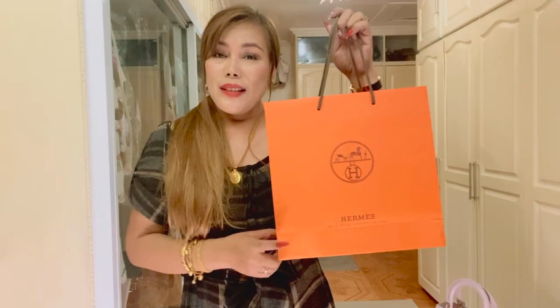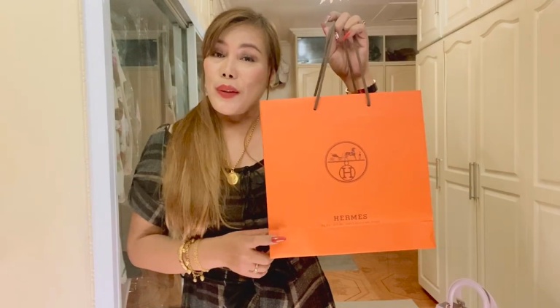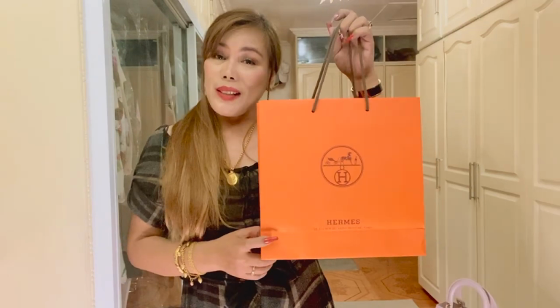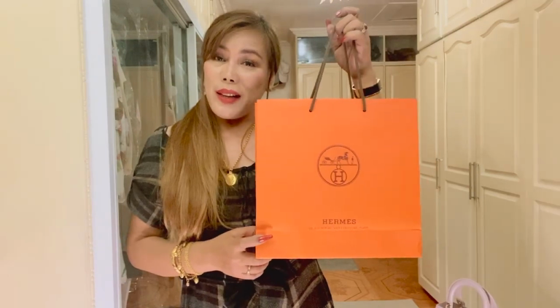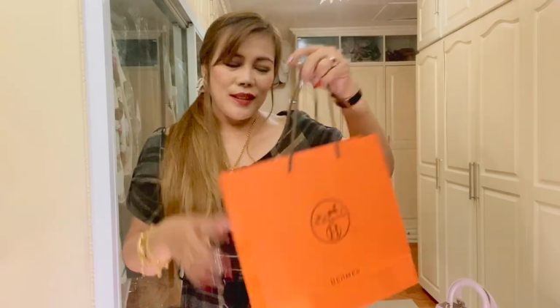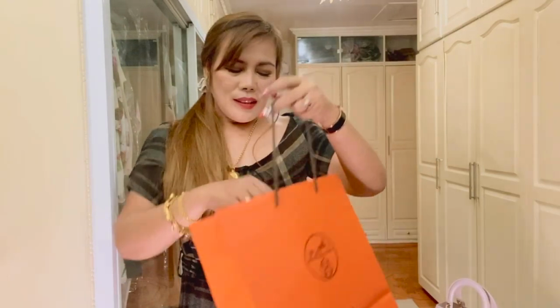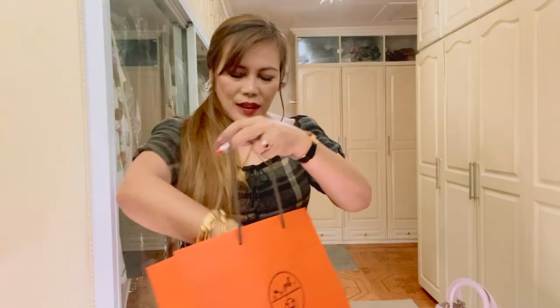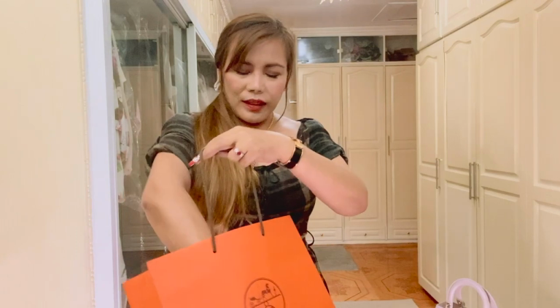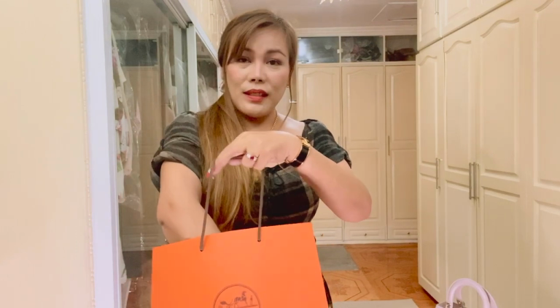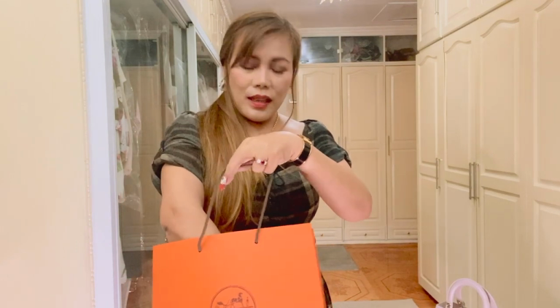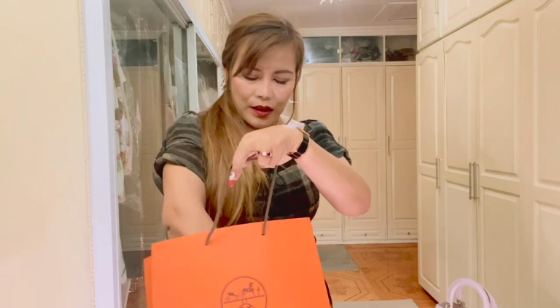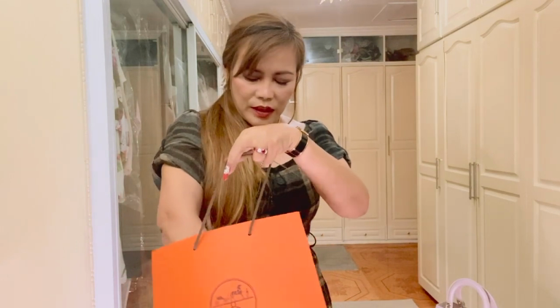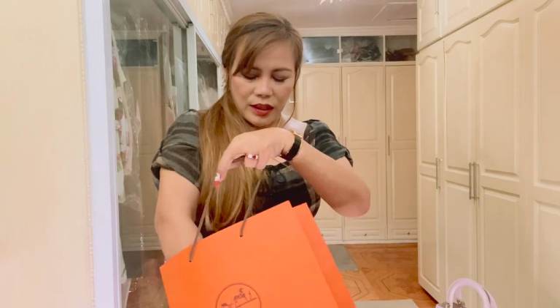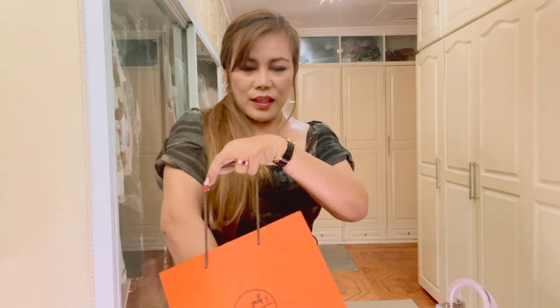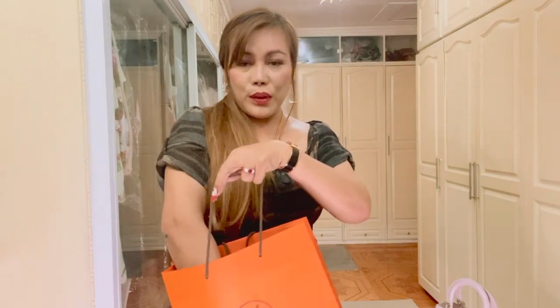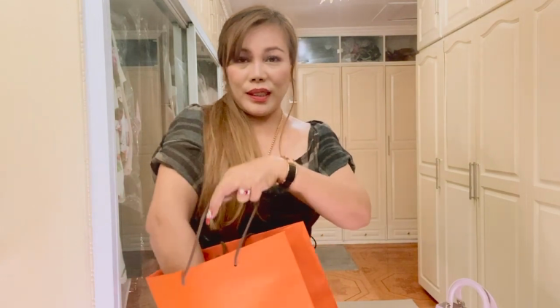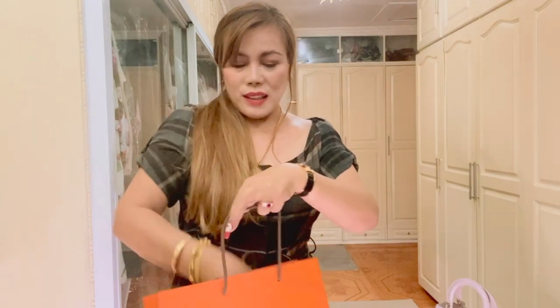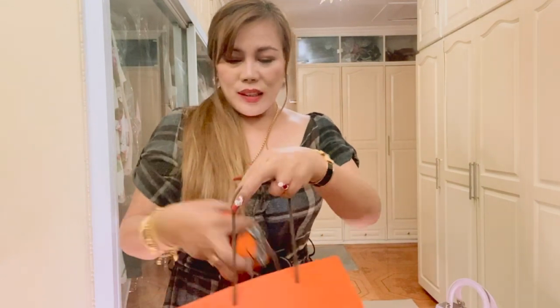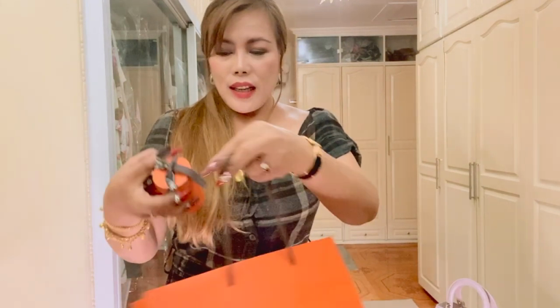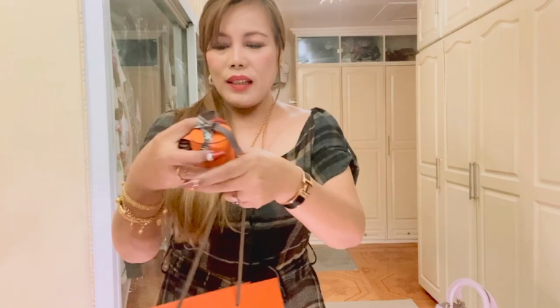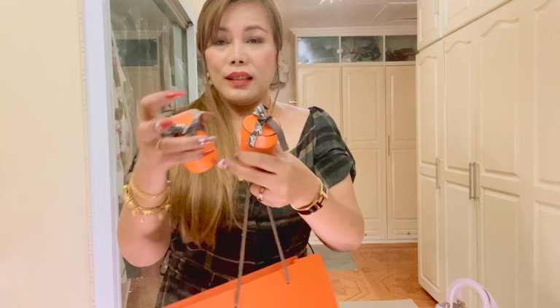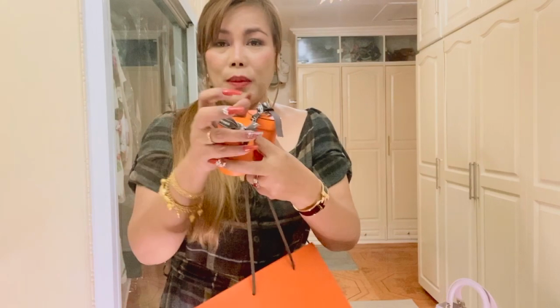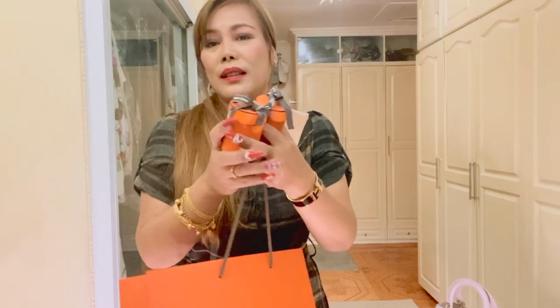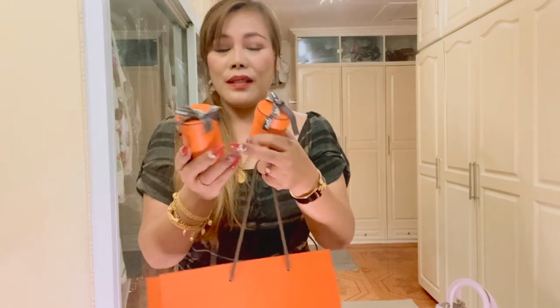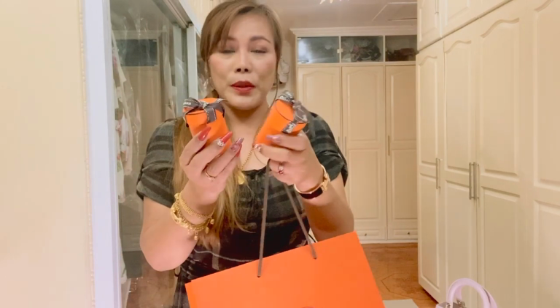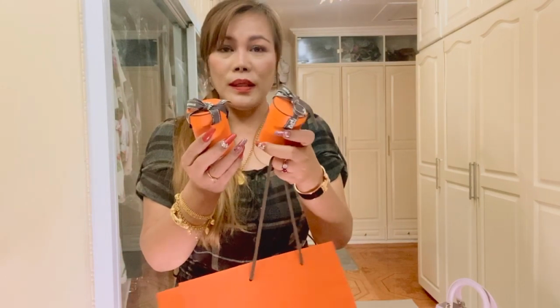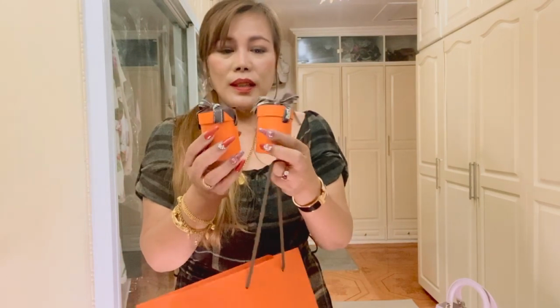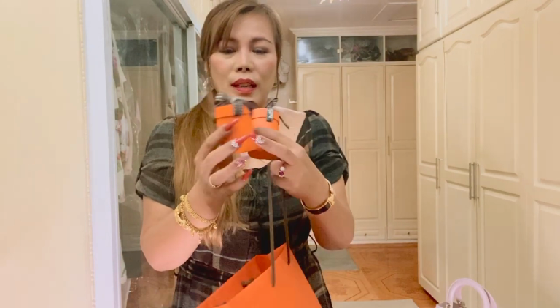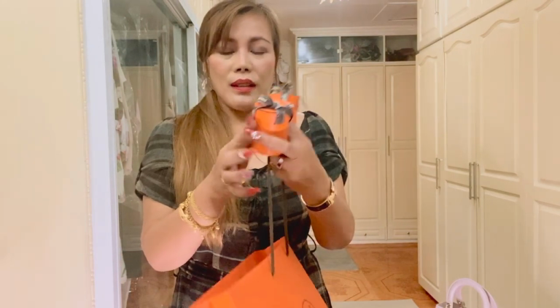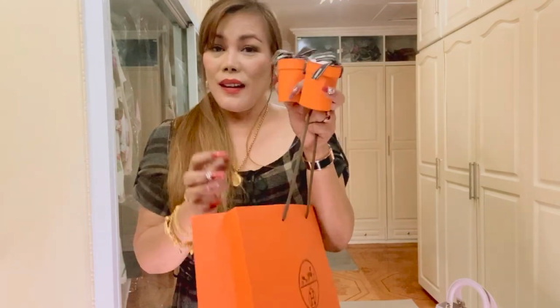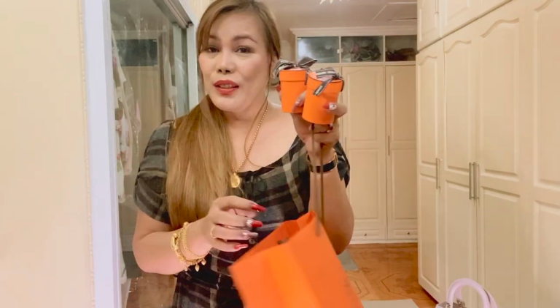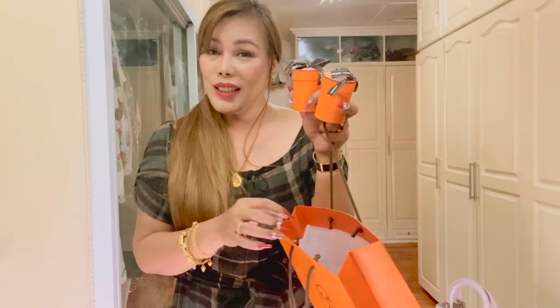So here is the box. And let's just take out these cute, tiny boxes from Hermes. And they are Twillies.